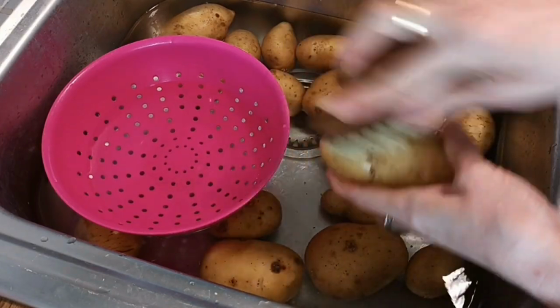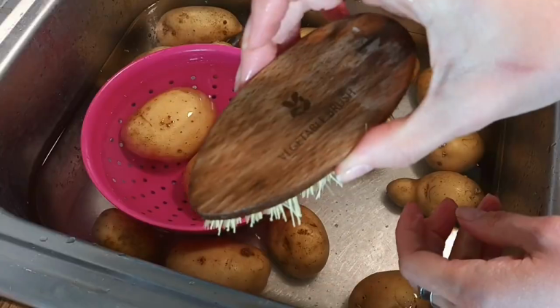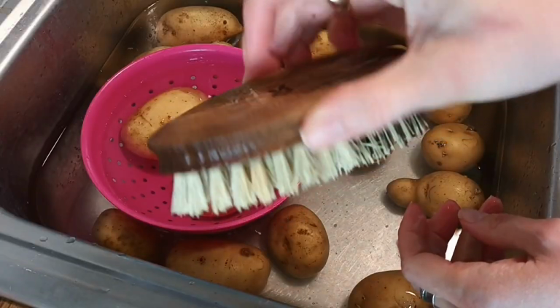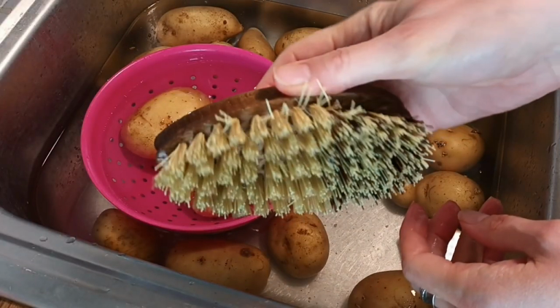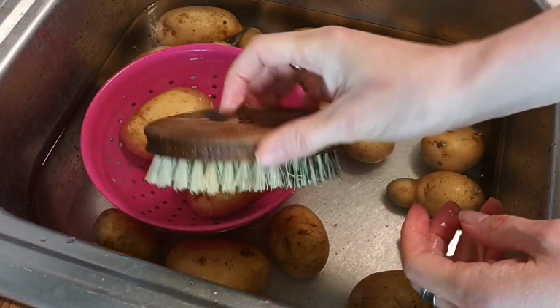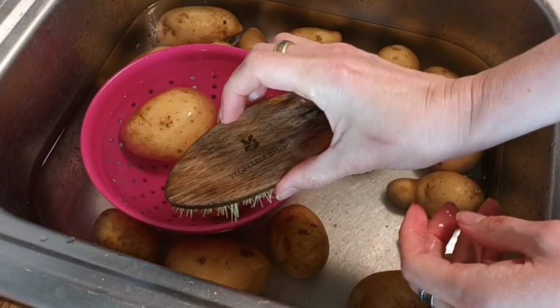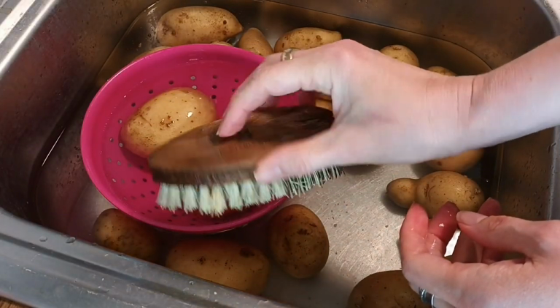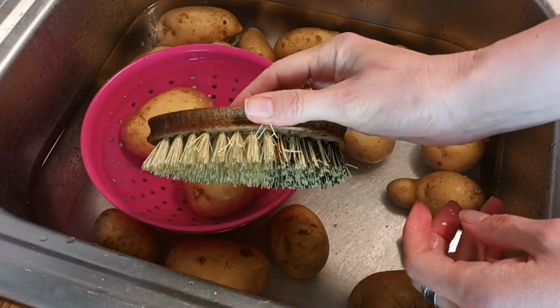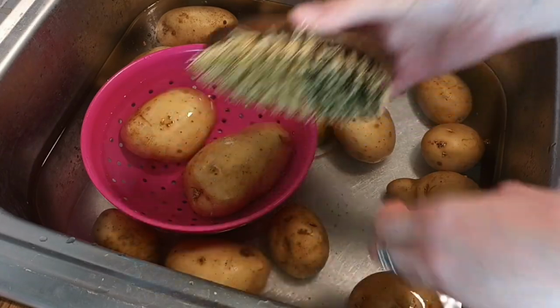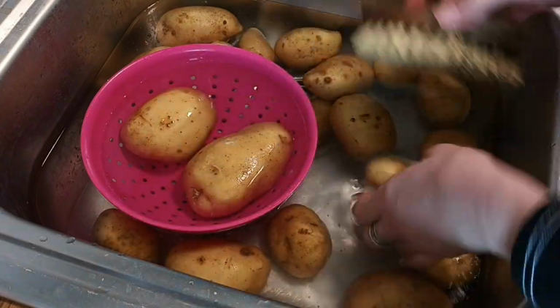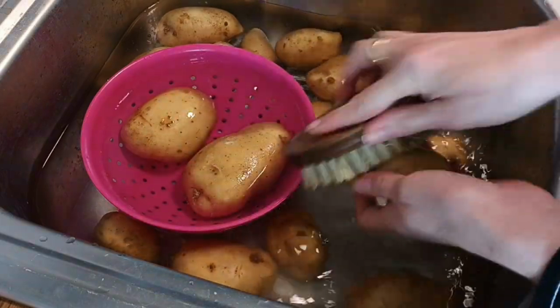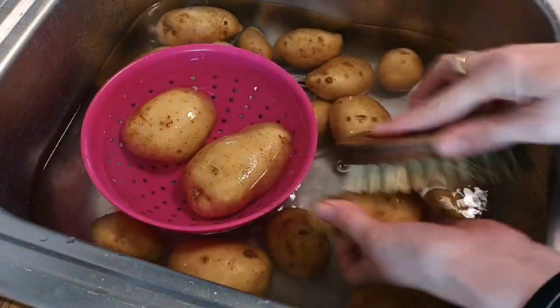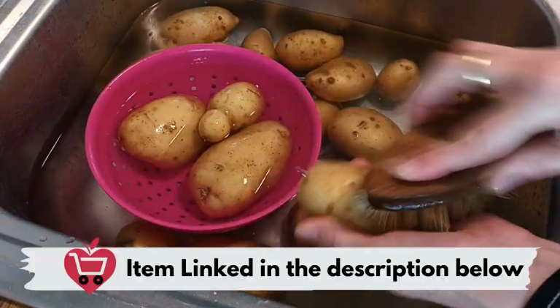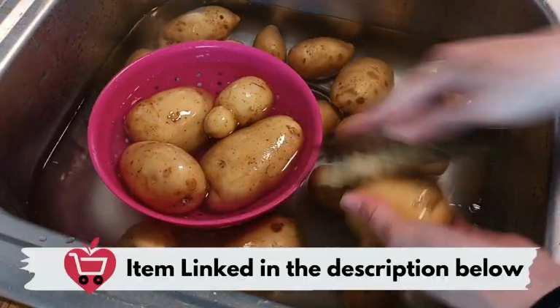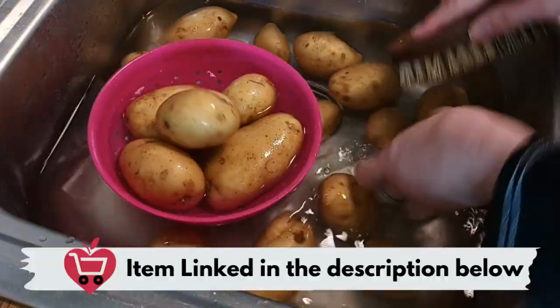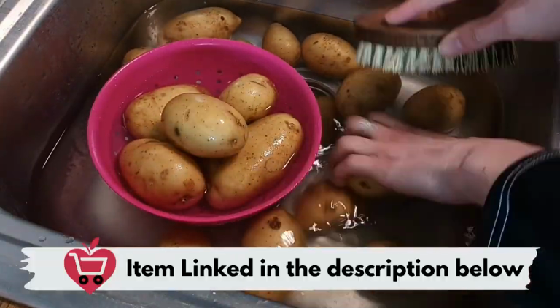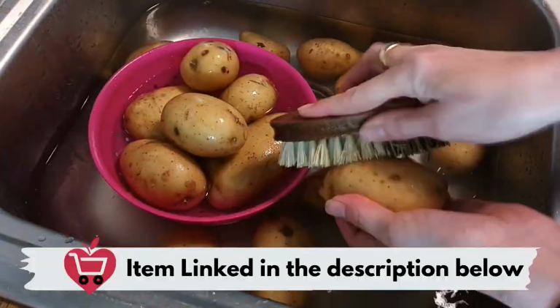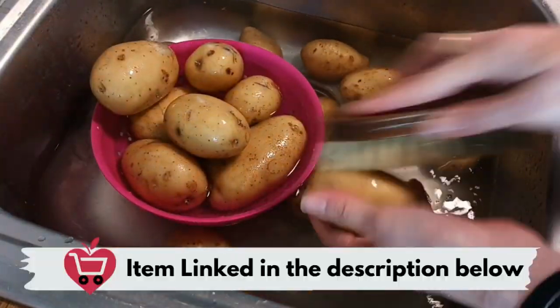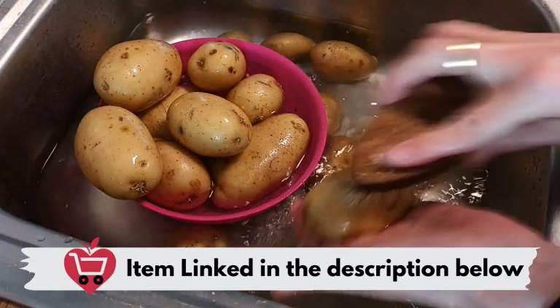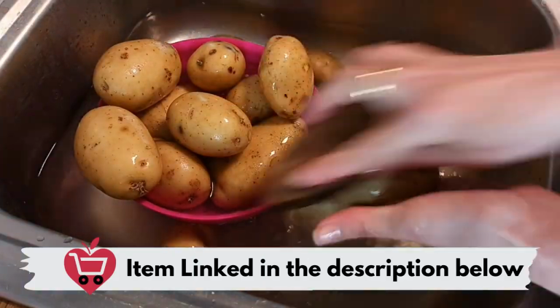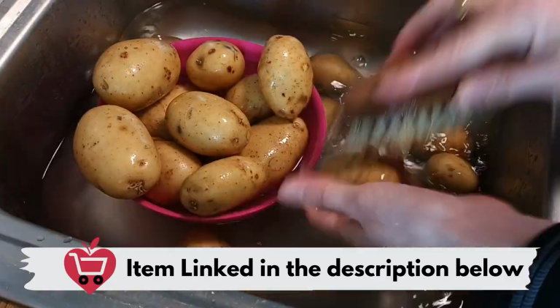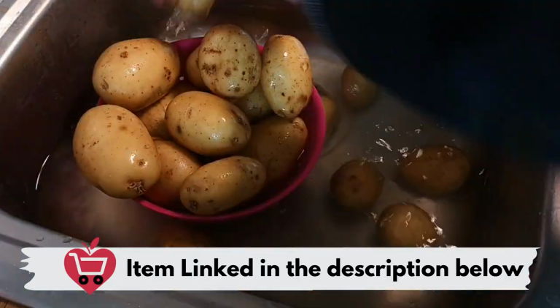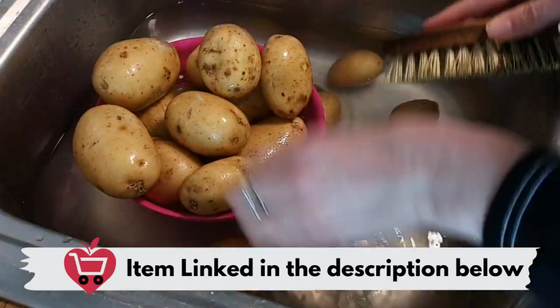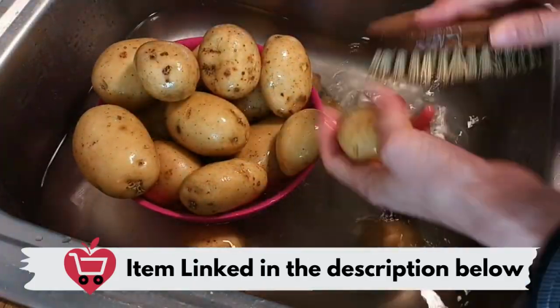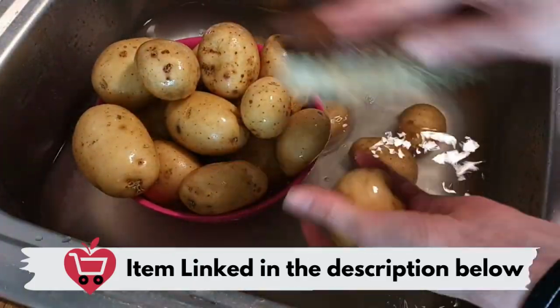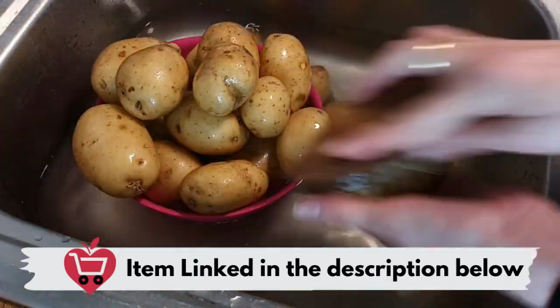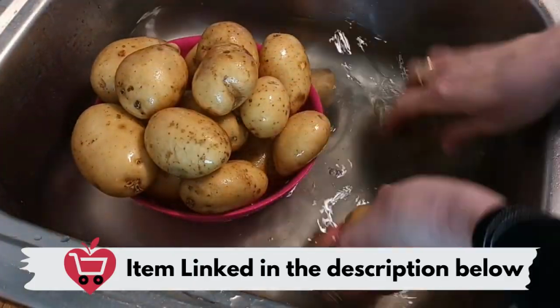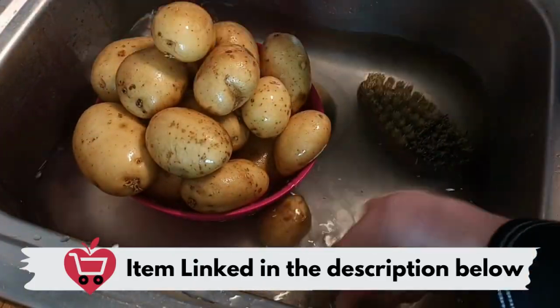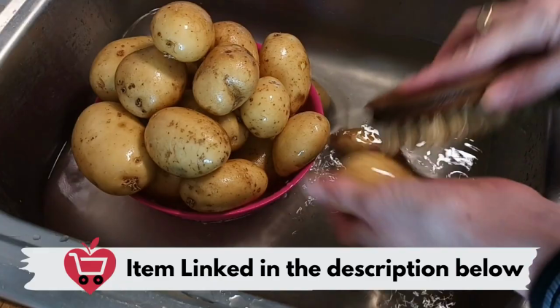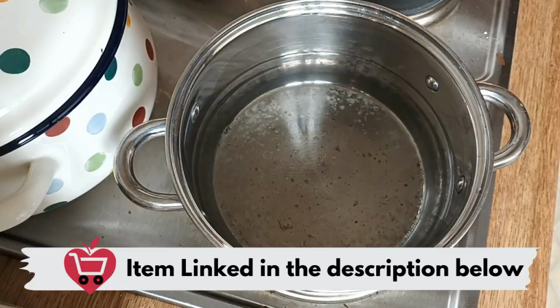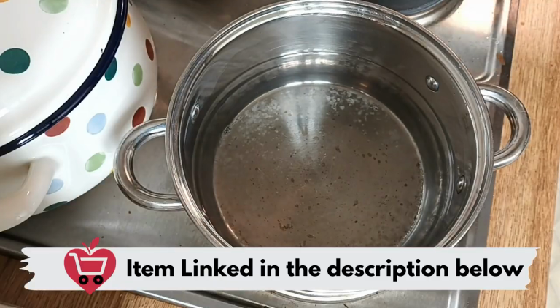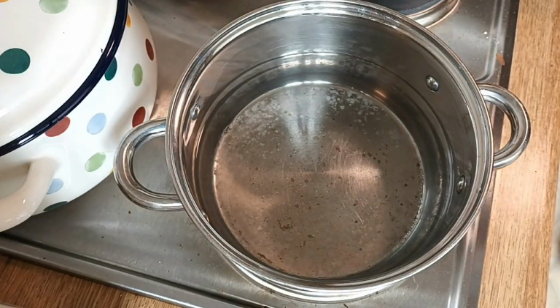I soak them for about five minutes and then give them a really good scrub with a vegetable brush. I've linked these vegetable brushes down below if you're interested — they're really handy for doing all sorts of vegetables. You can leave the skins on; you get more nutrition that way.